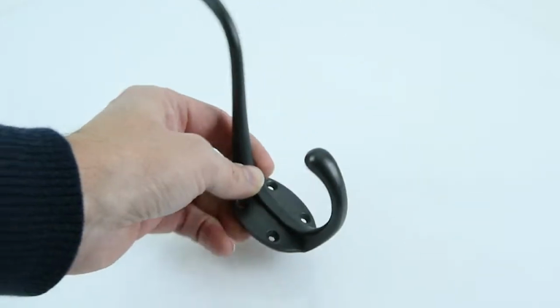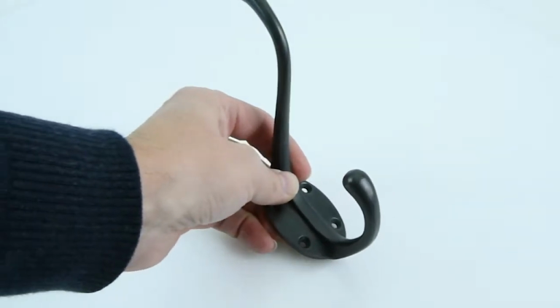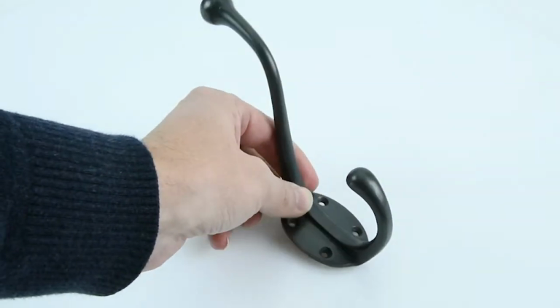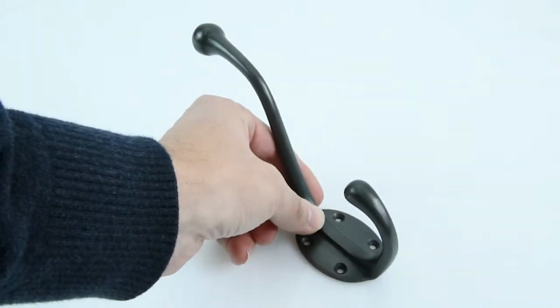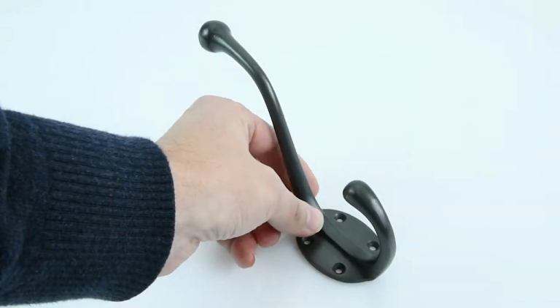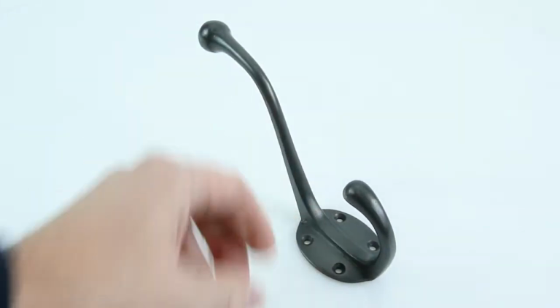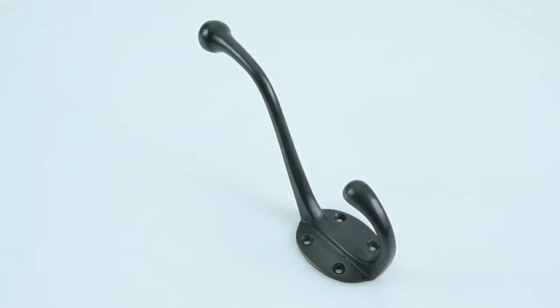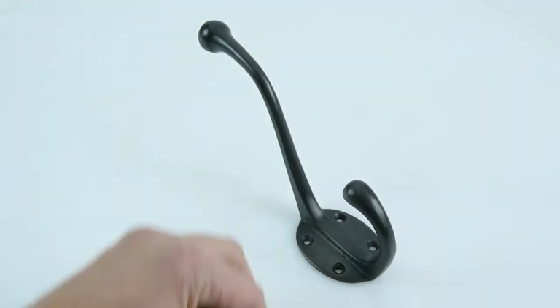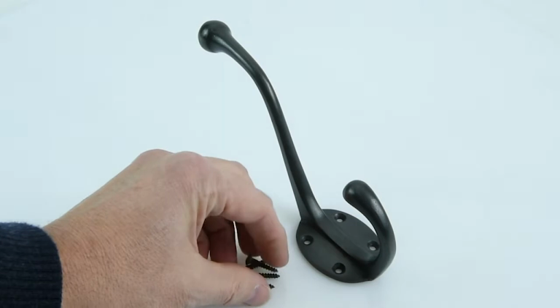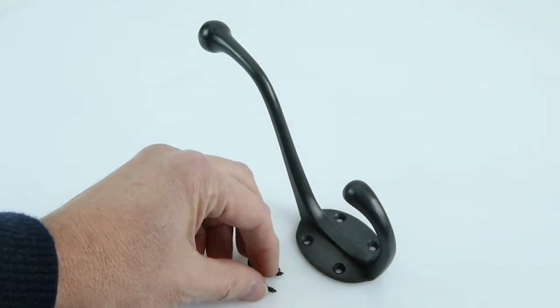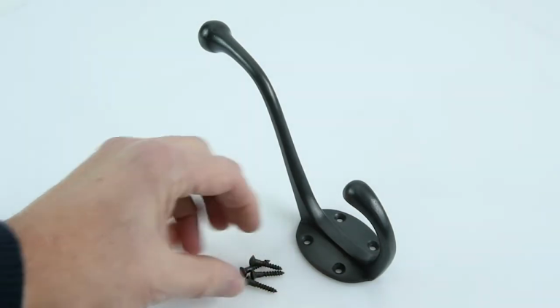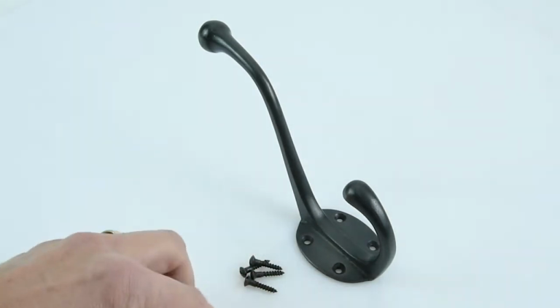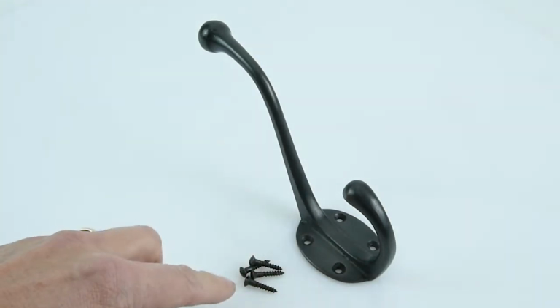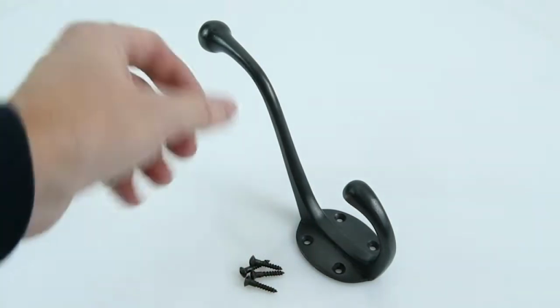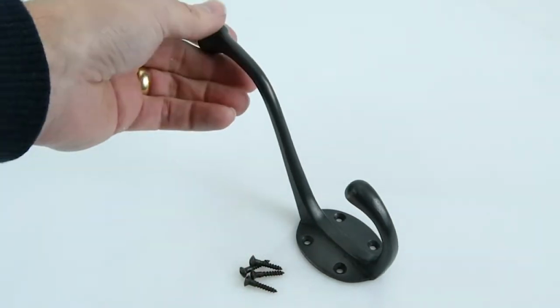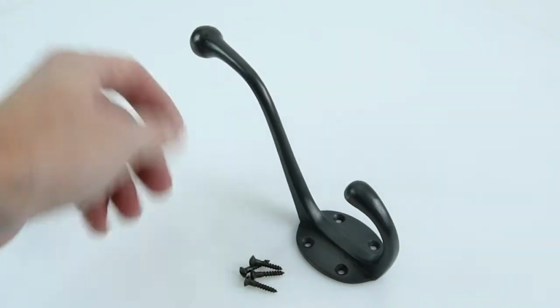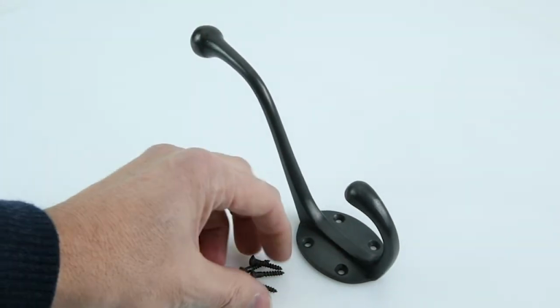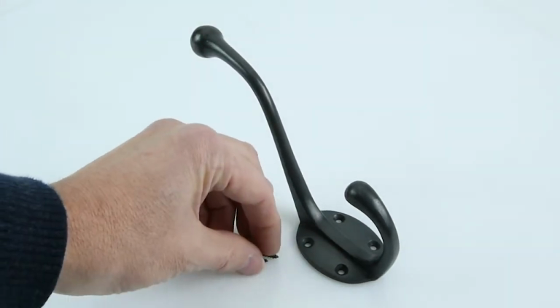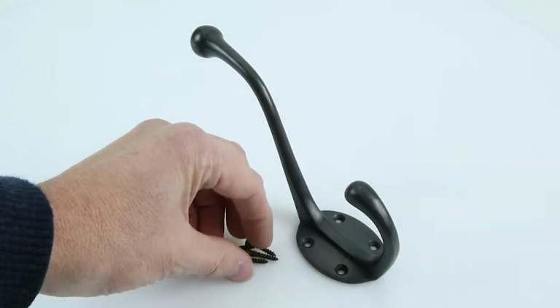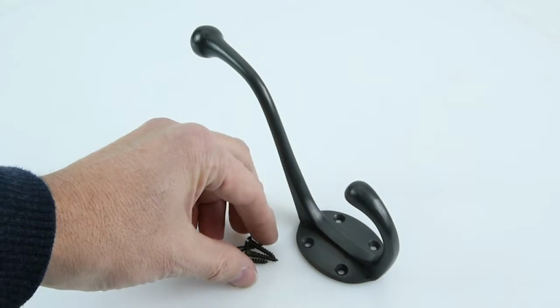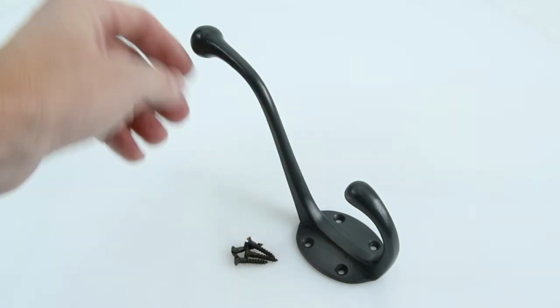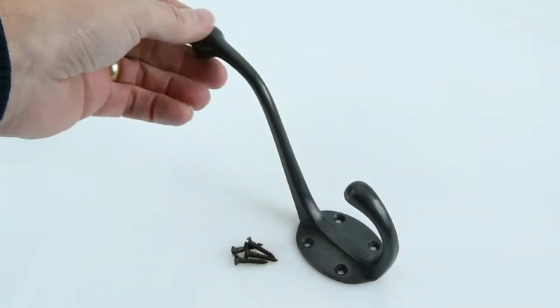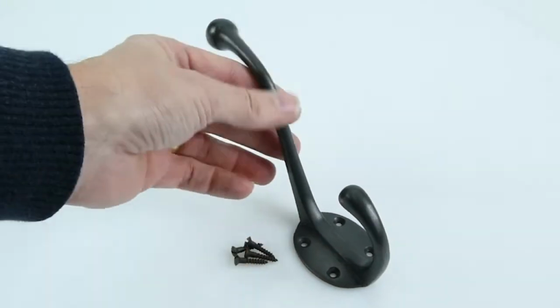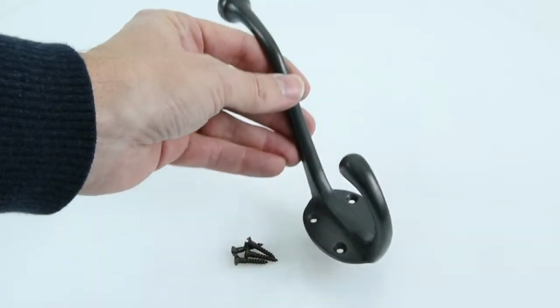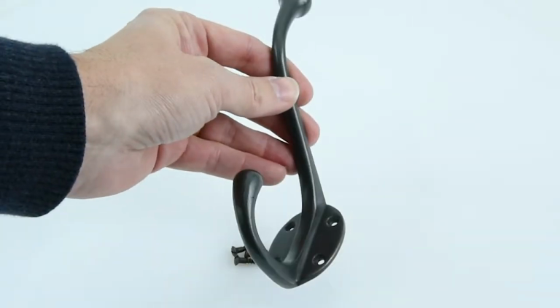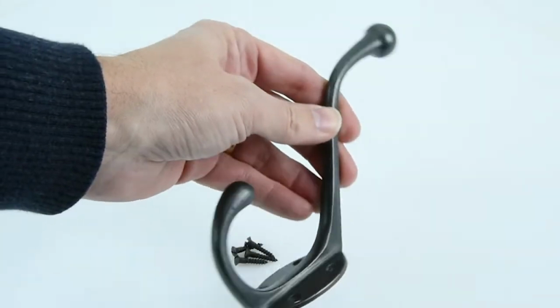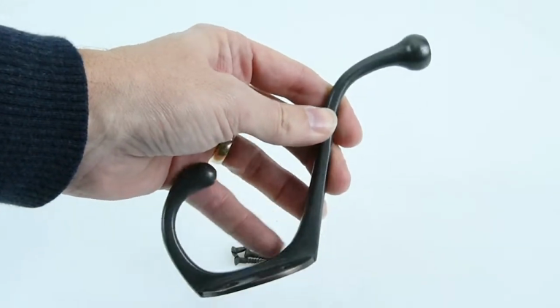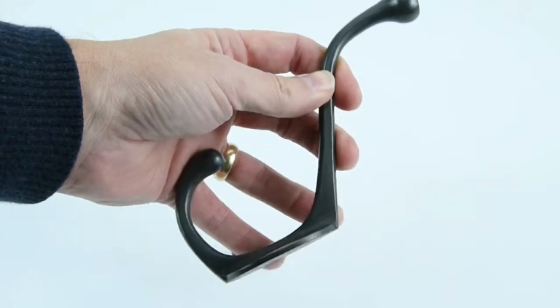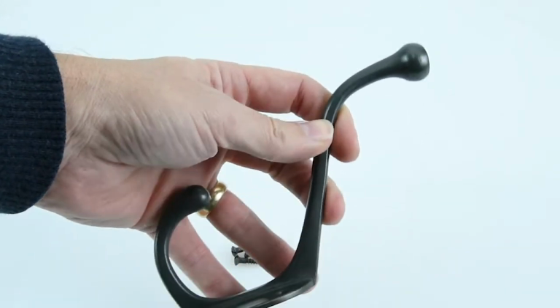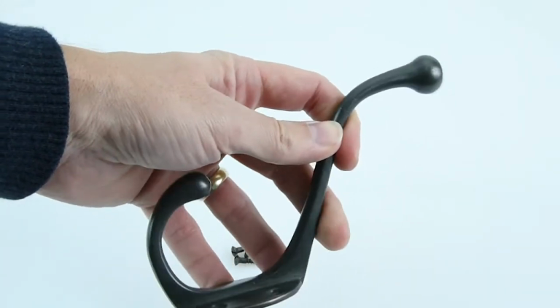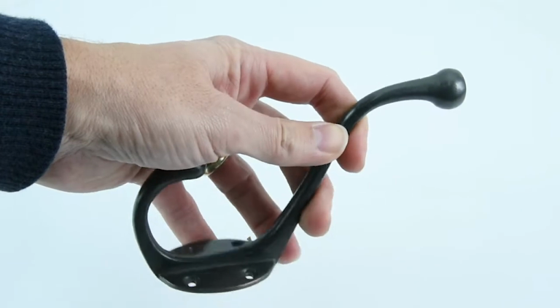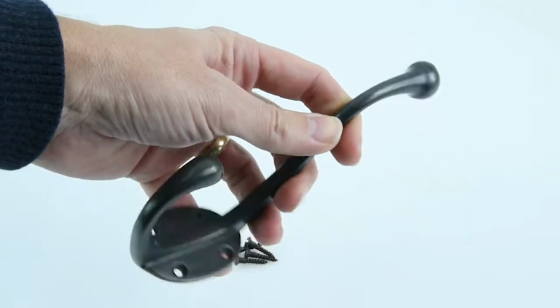It'll come with all the screws that you need to screw it onto your hook board or your wall, and all the screws will be done in the same finish that you've chosen, so obviously these screws are dark to go with the all rub bronze effect.